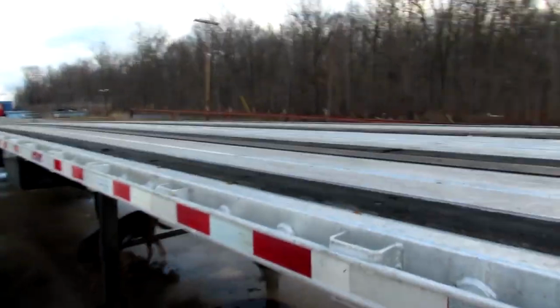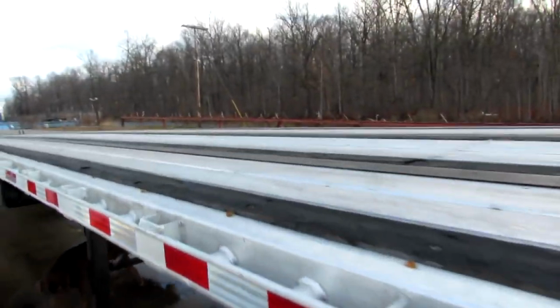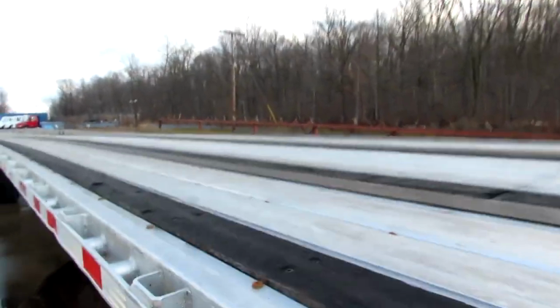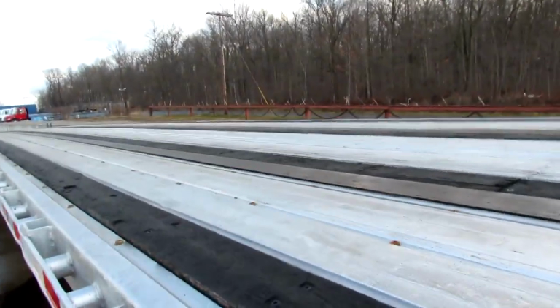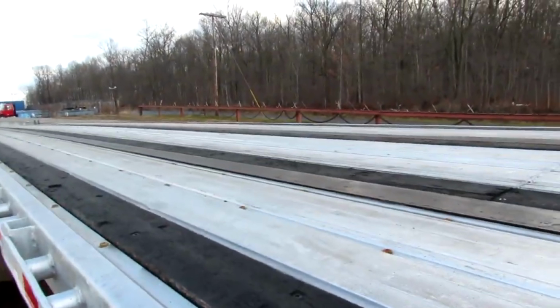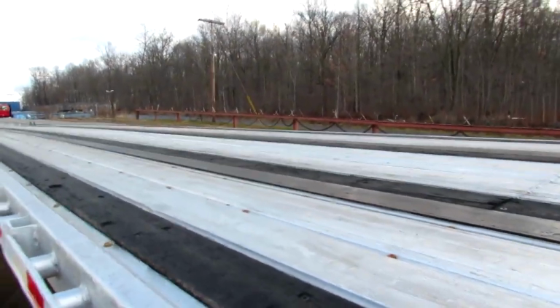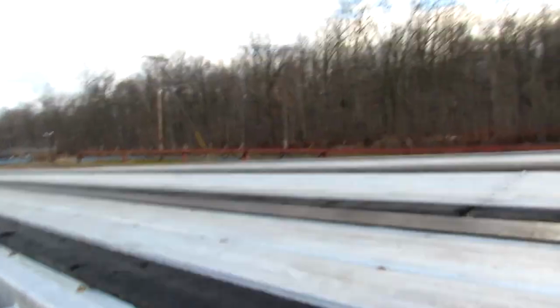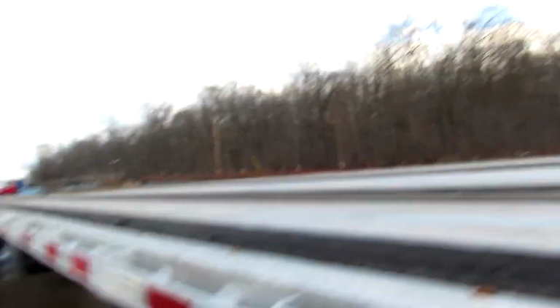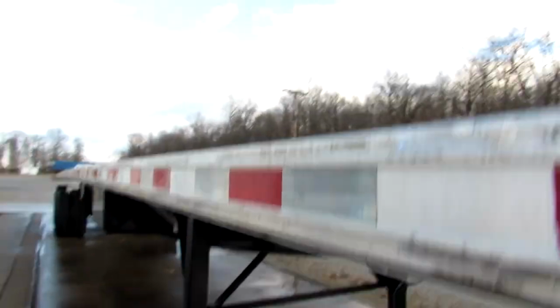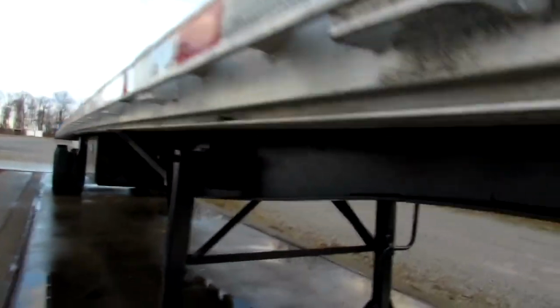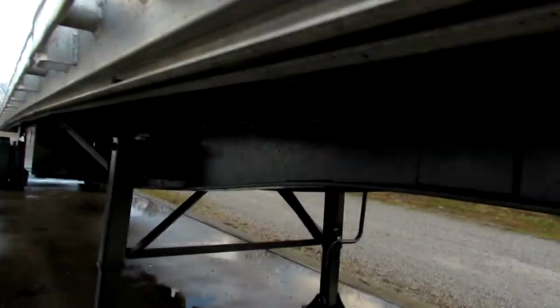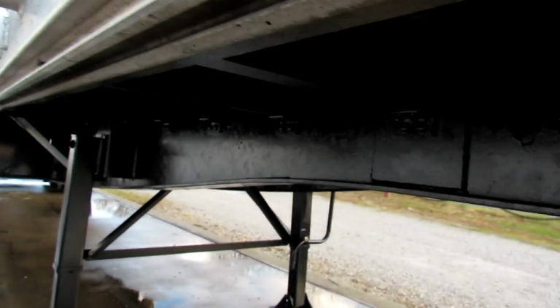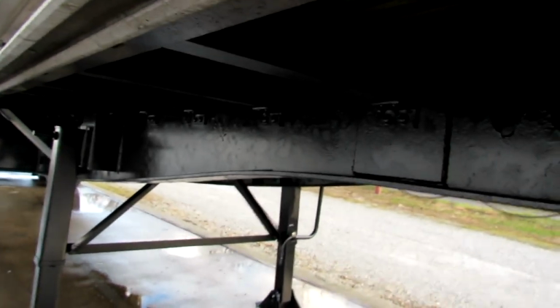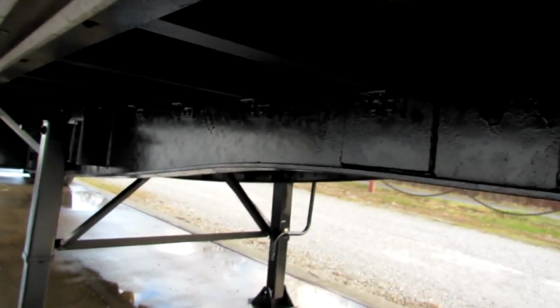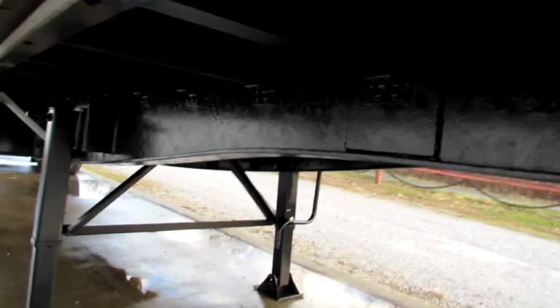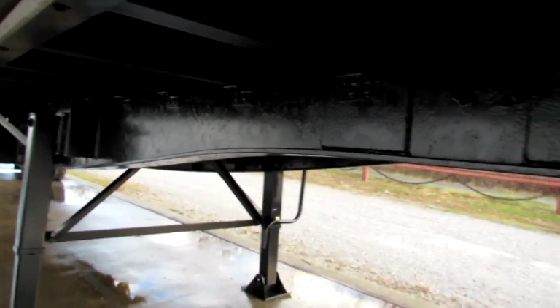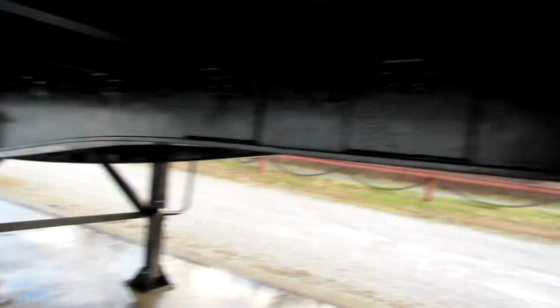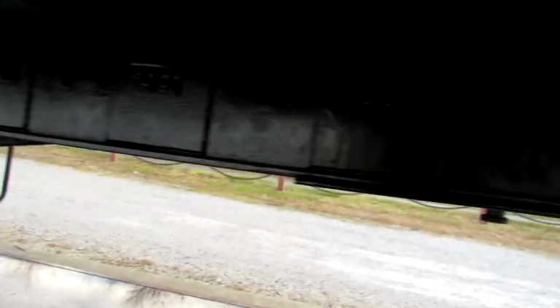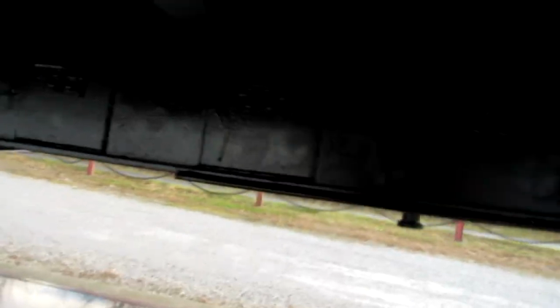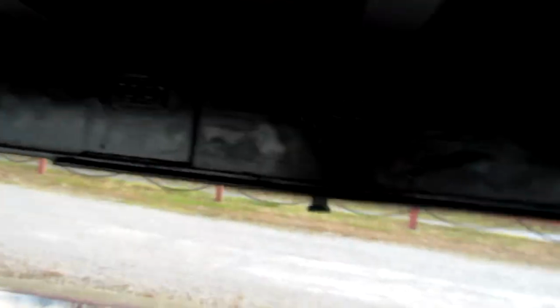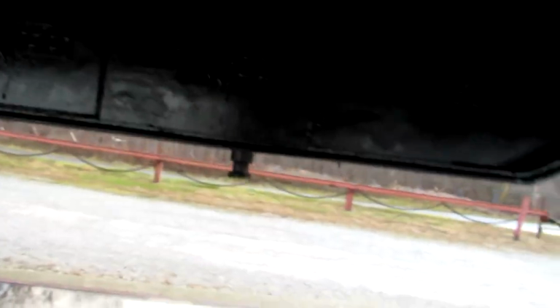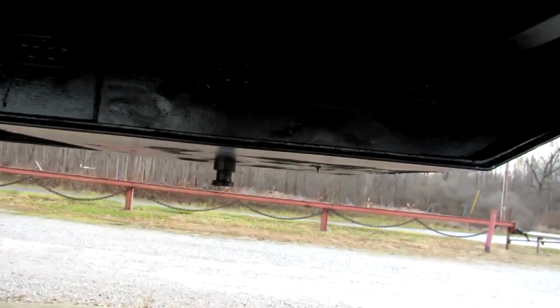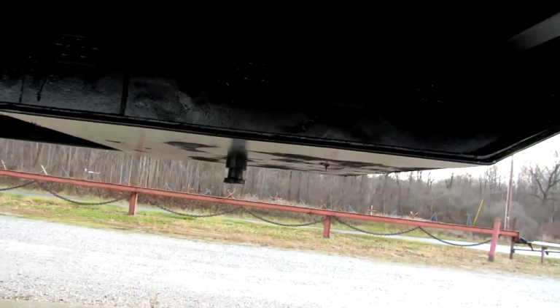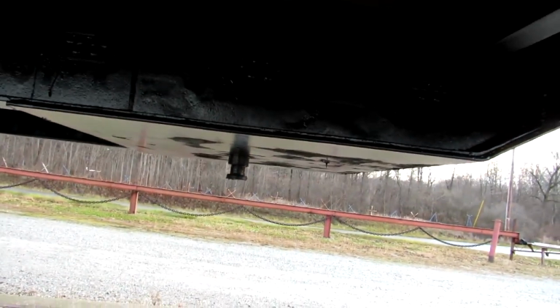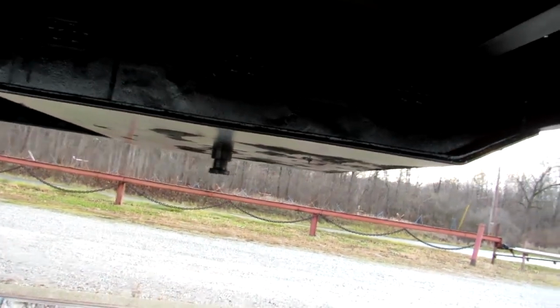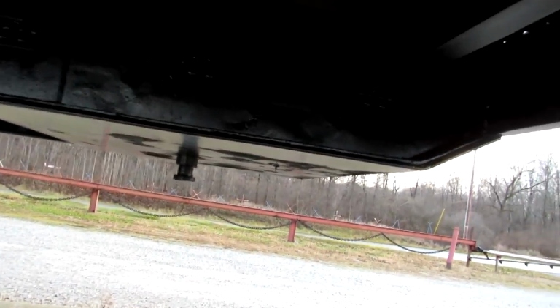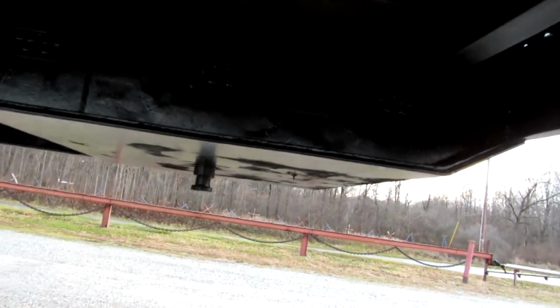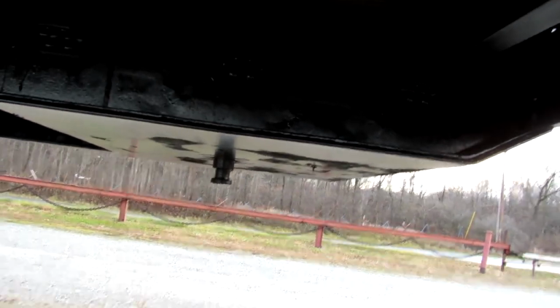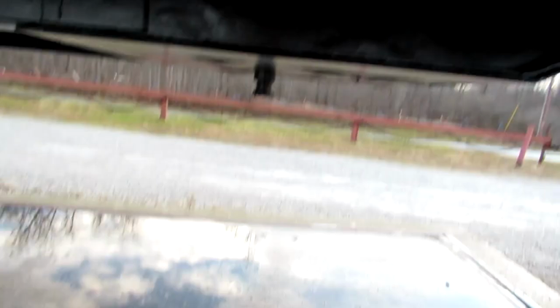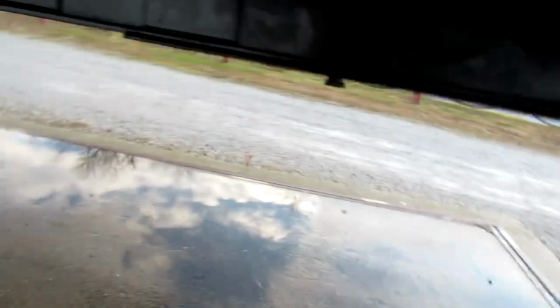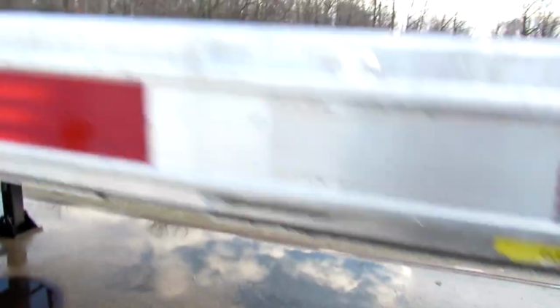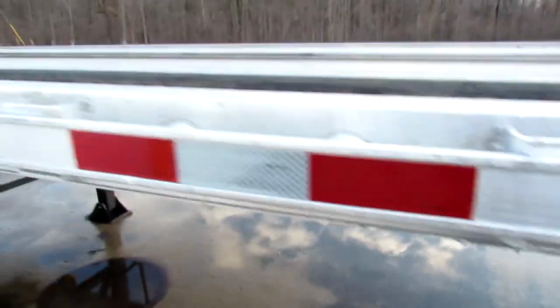Folks, this is a beautiful unit — been turbo blasted, primed, and repainted. You can see the underside conditions are in excellent shape, with a brand new kingpin plate underneath this unit.